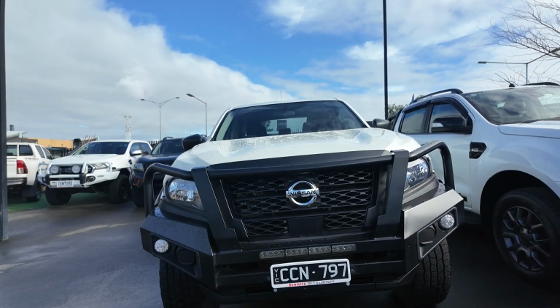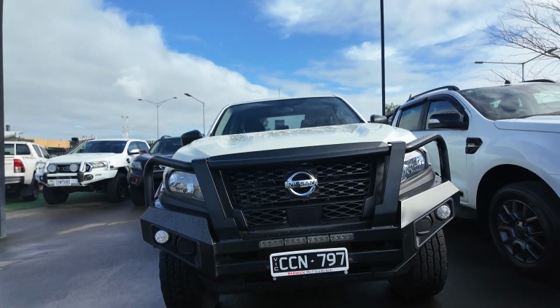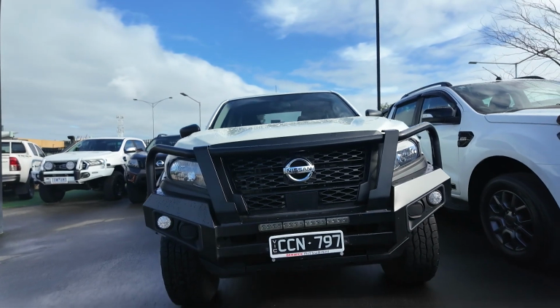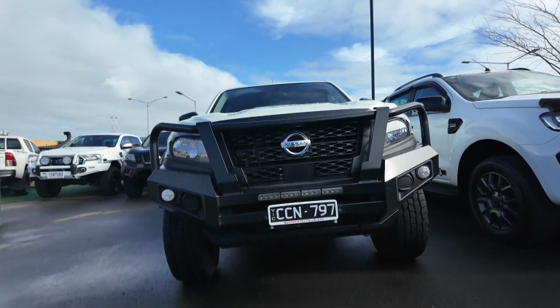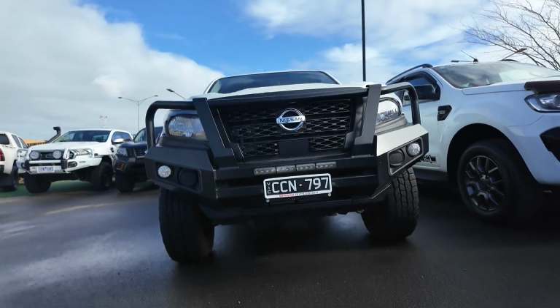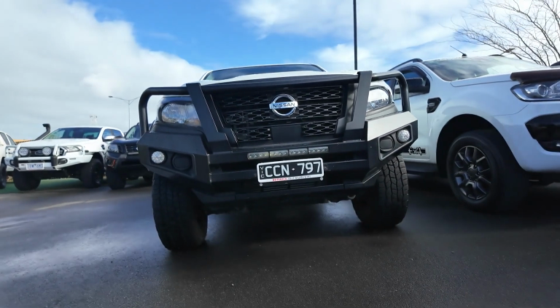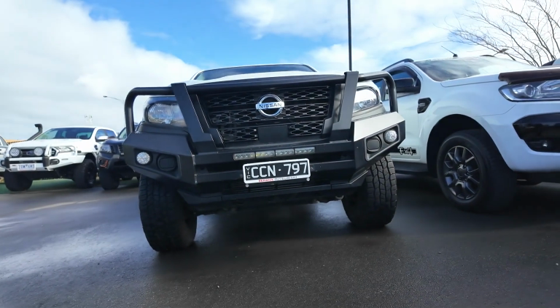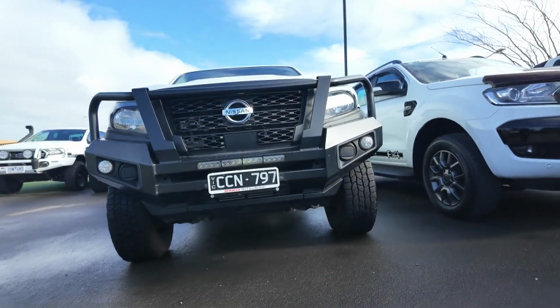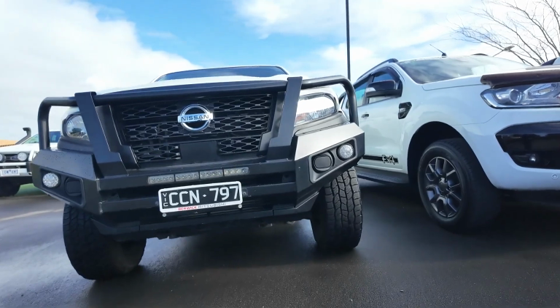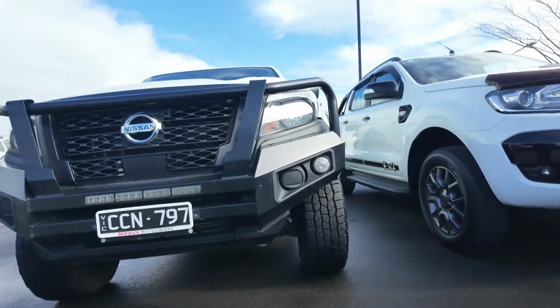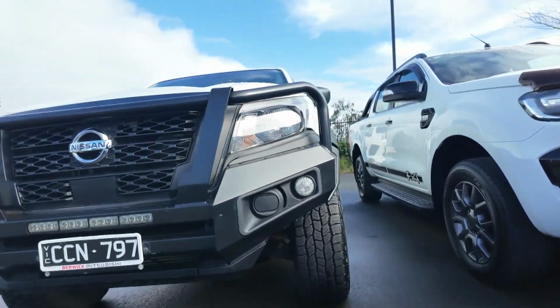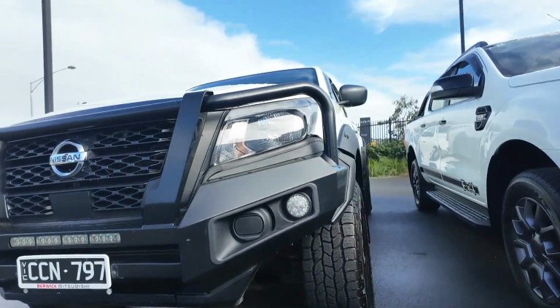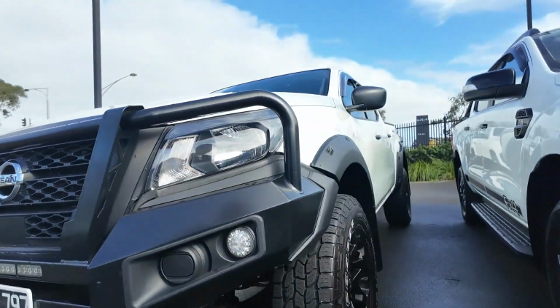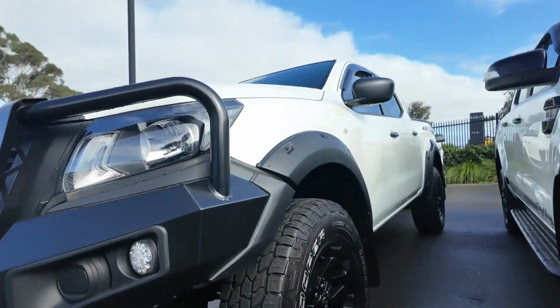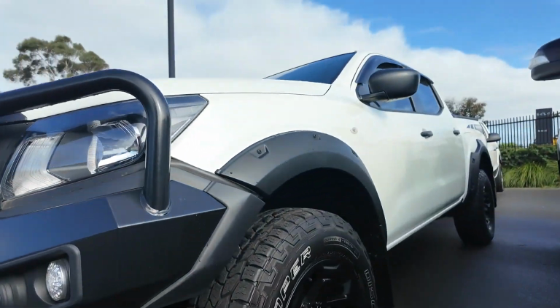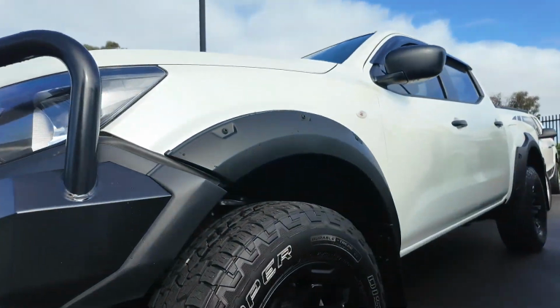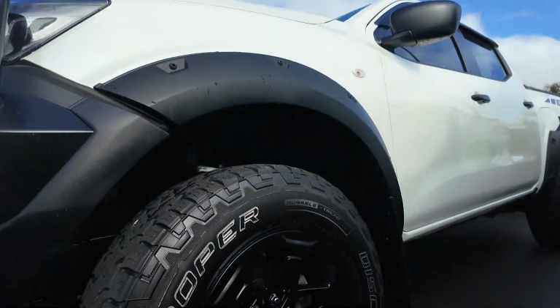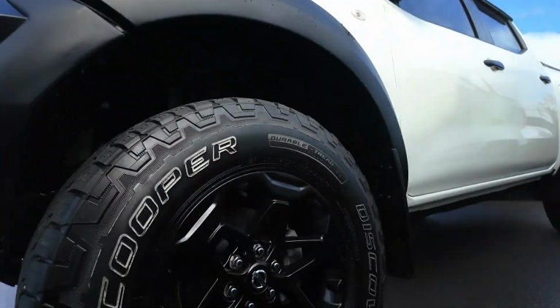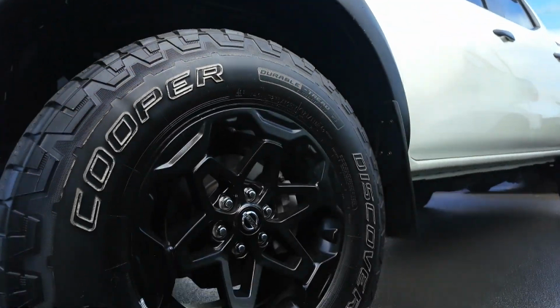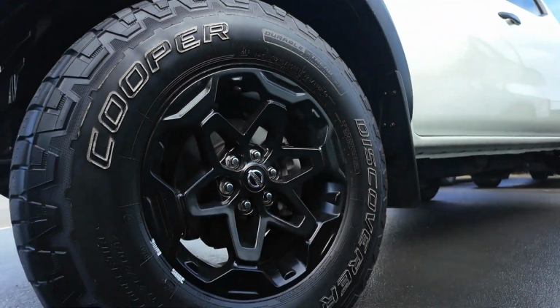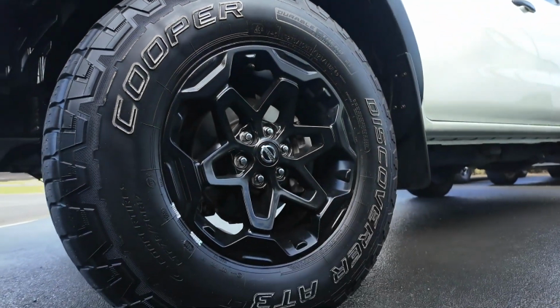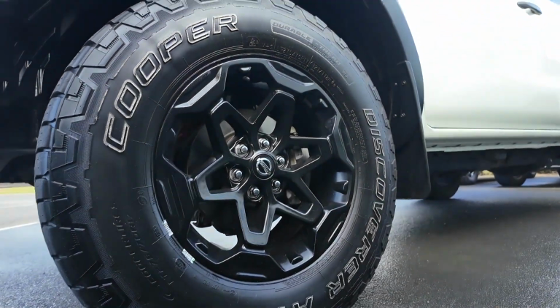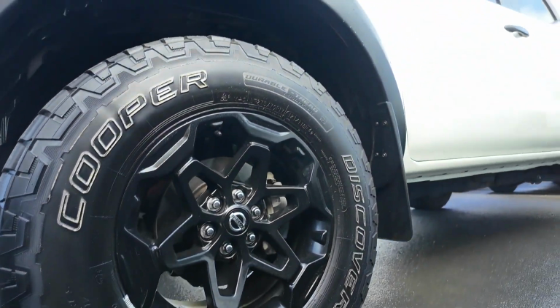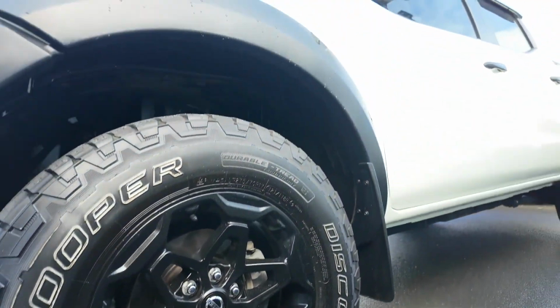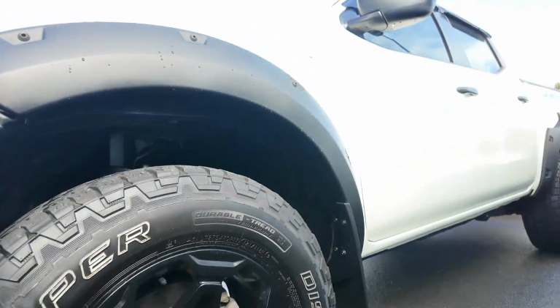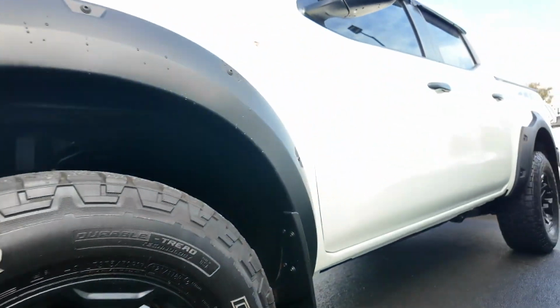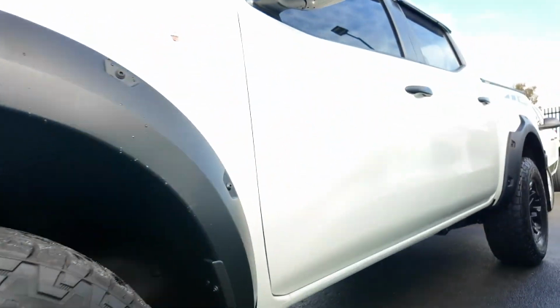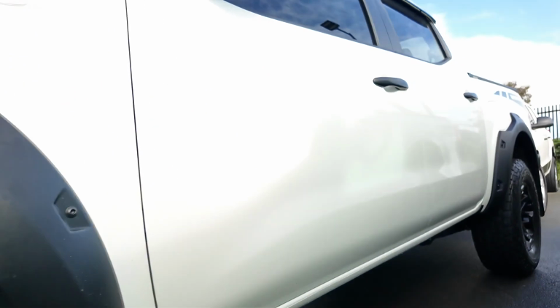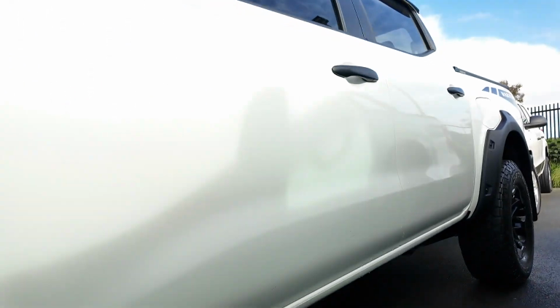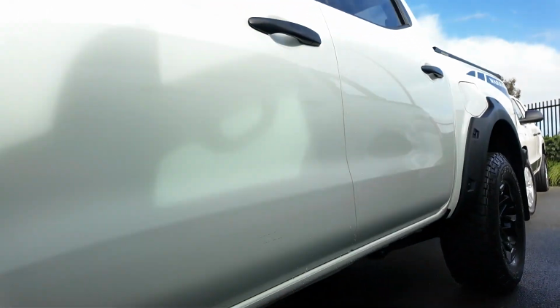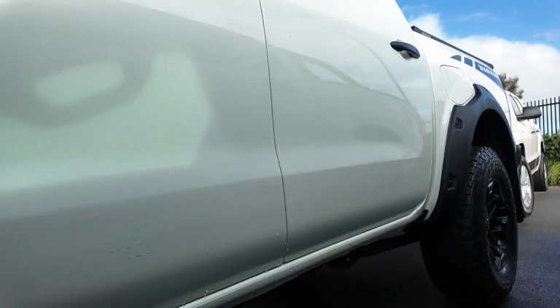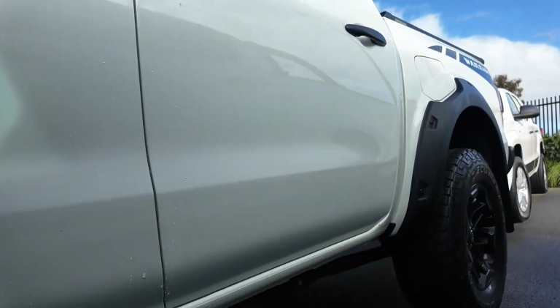Welcome to Berwick Mitsubishi, where we pride ourselves on offering a diverse selection of quality pre-owned vehicles. Each vehicle in our inventory is carefully selected and thoroughly inspected to meet our high standards.